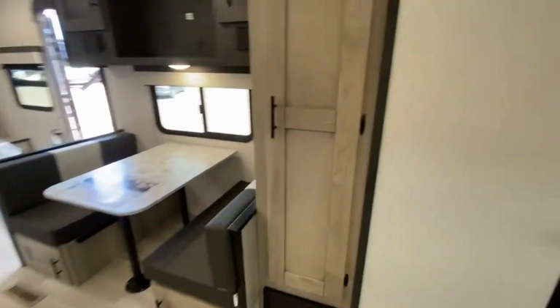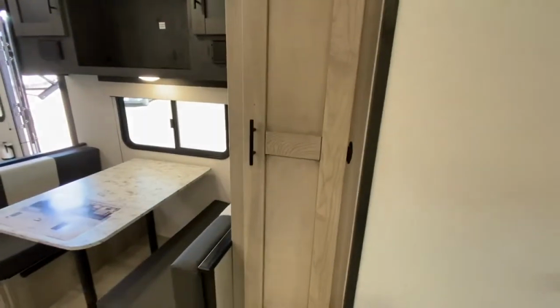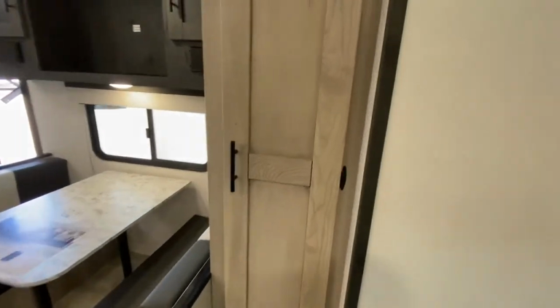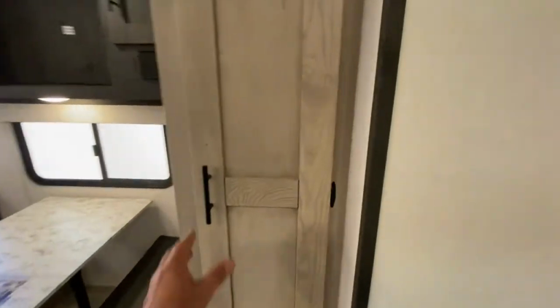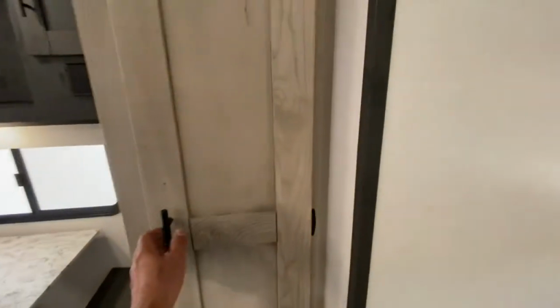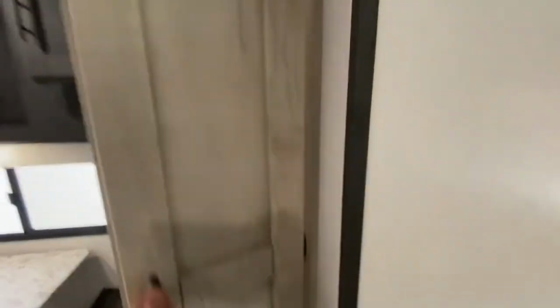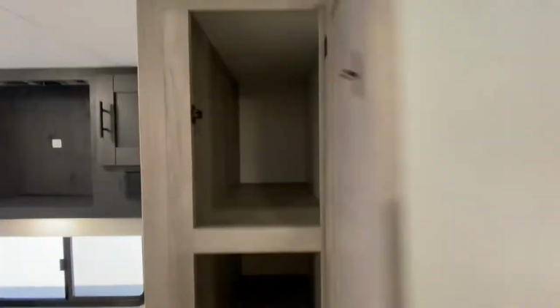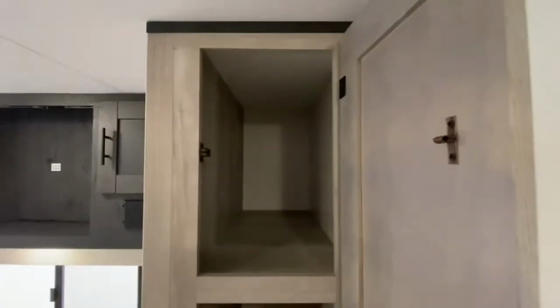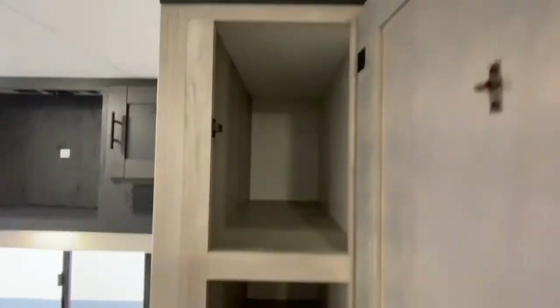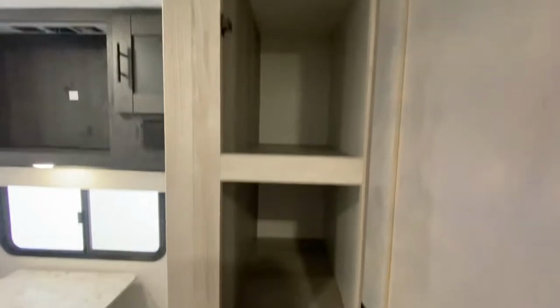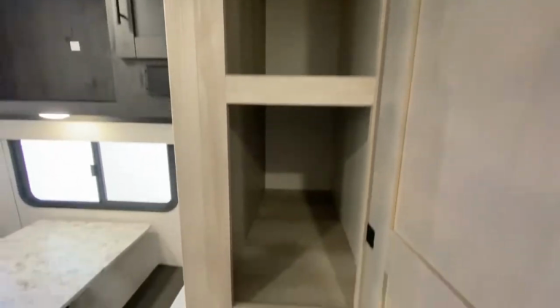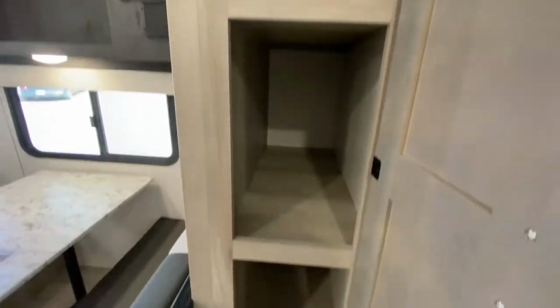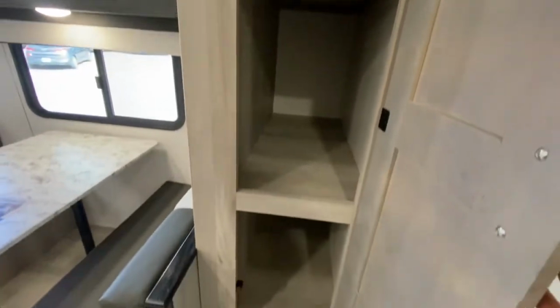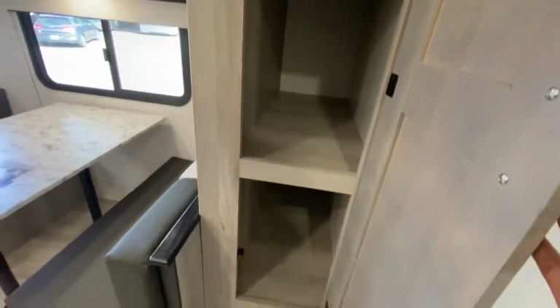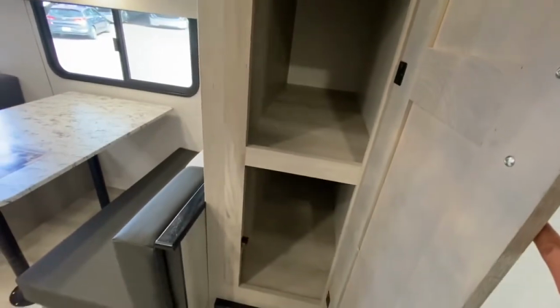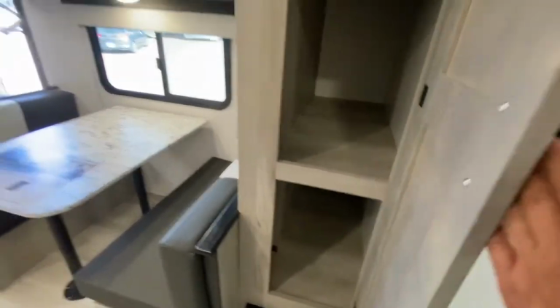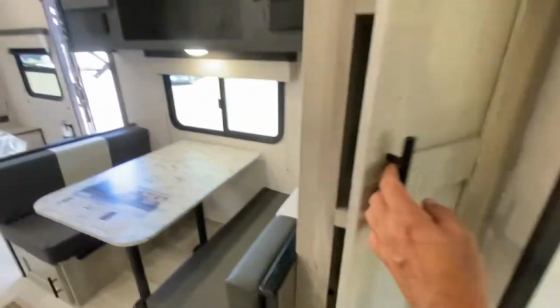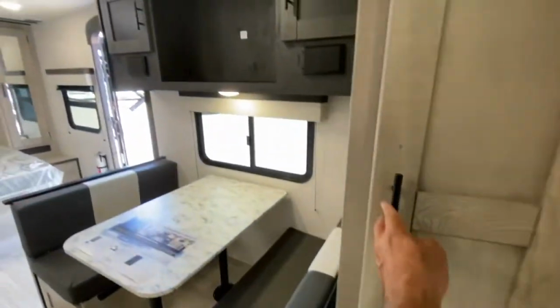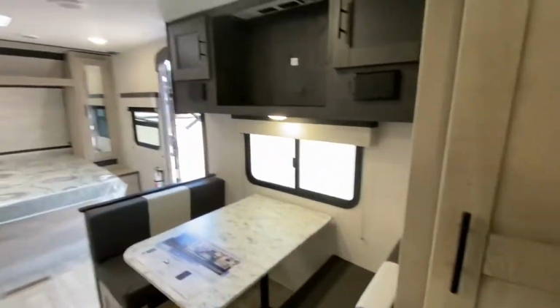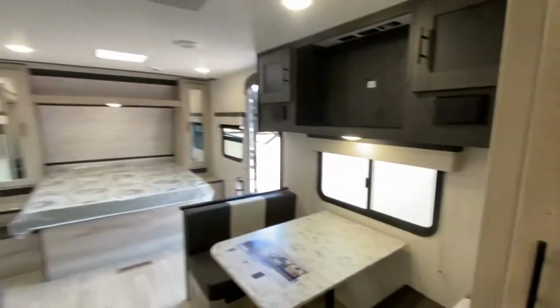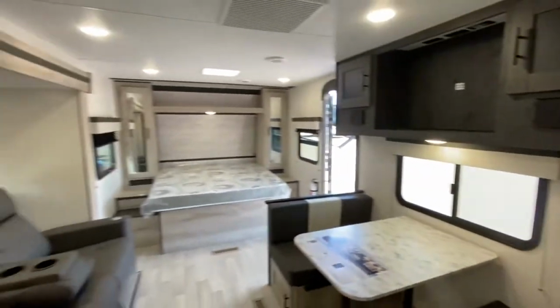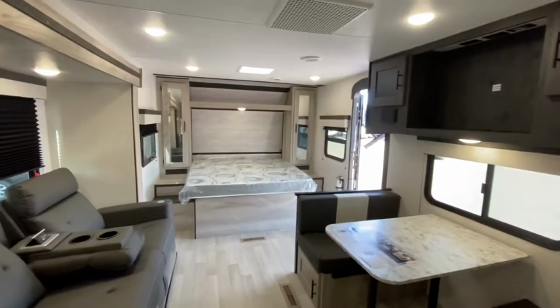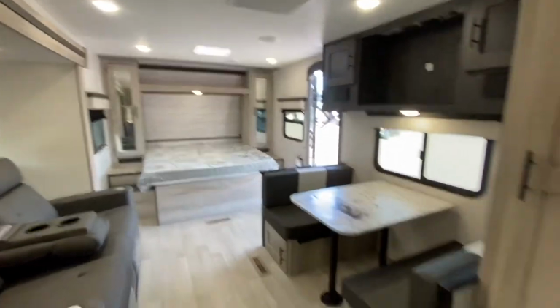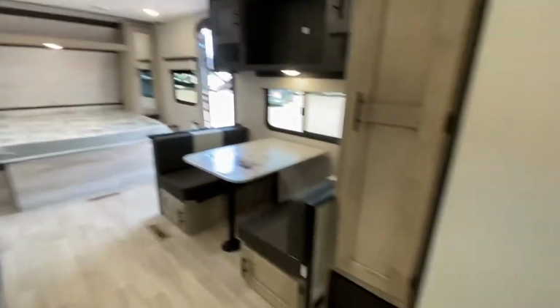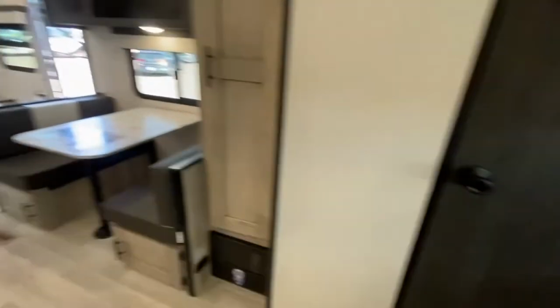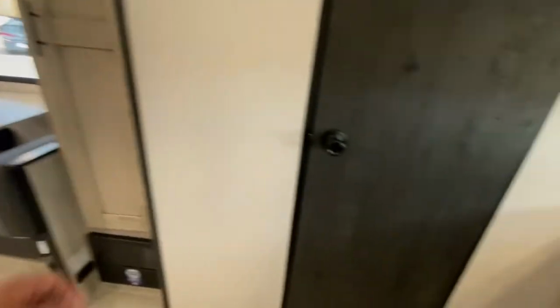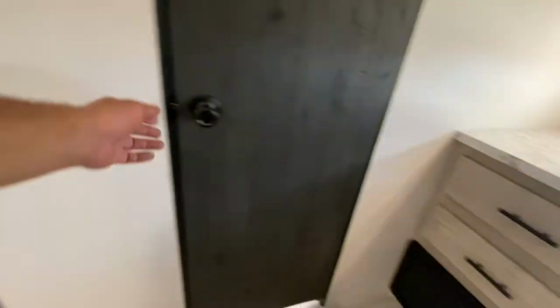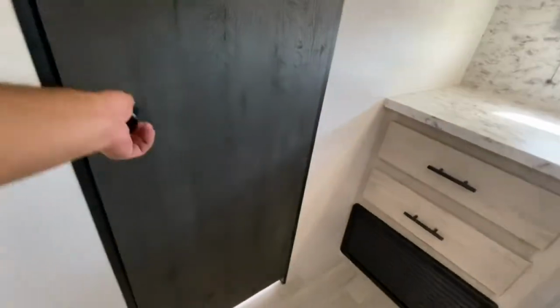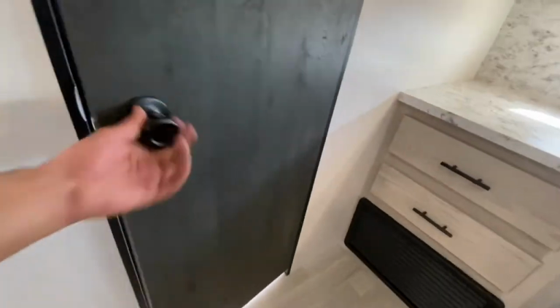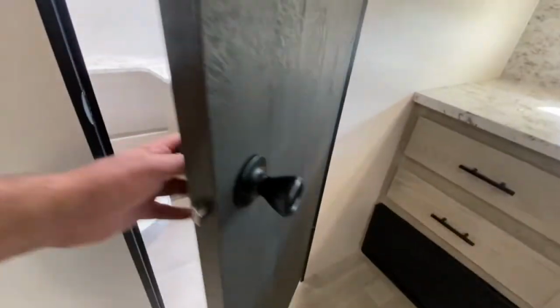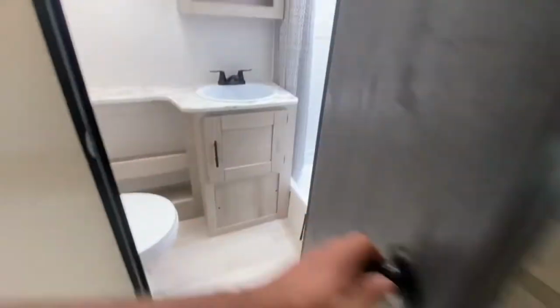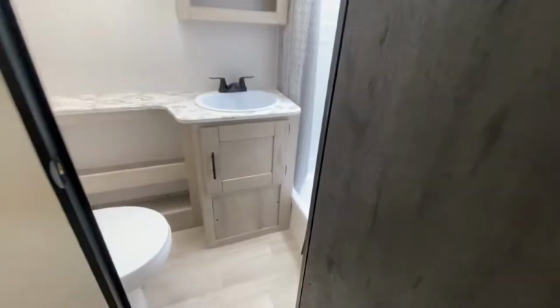We've got ourselves a nice deep pantry right here. And last, it's going to be the bathroom.